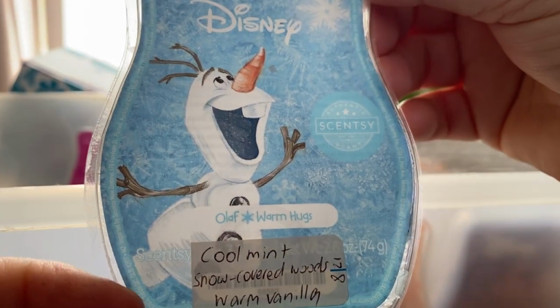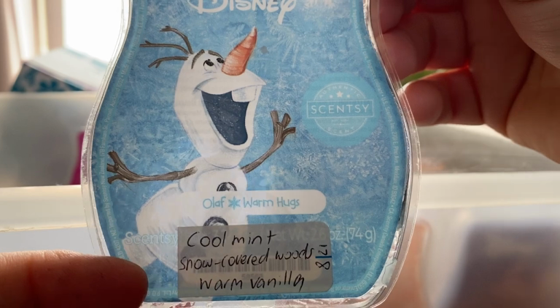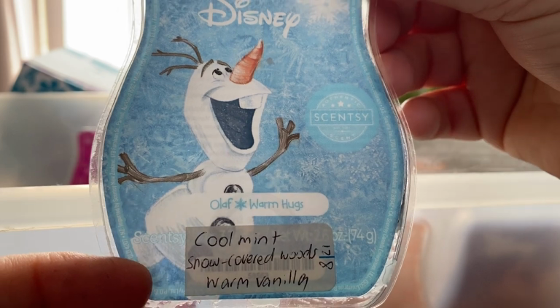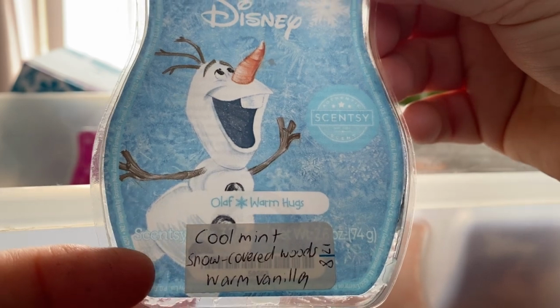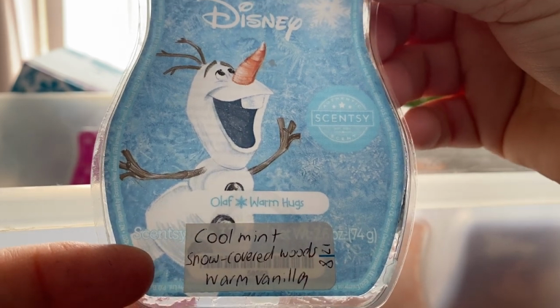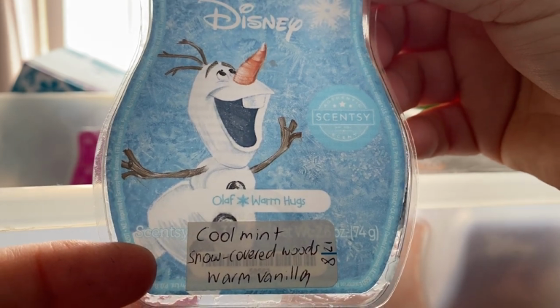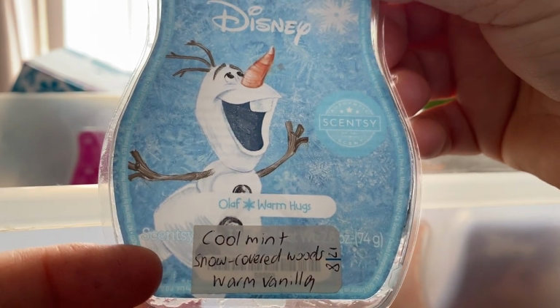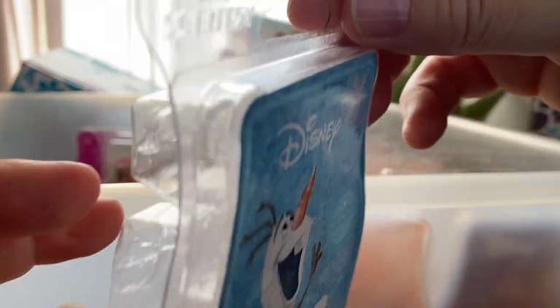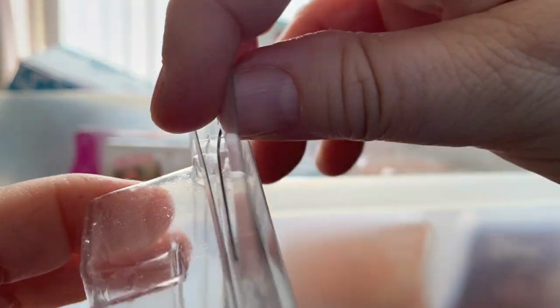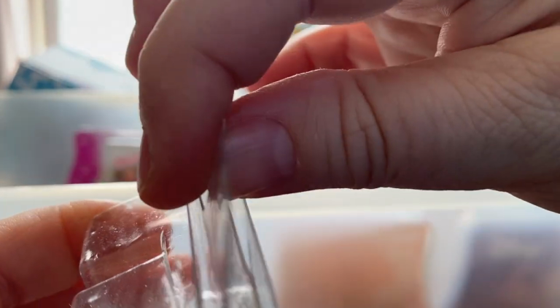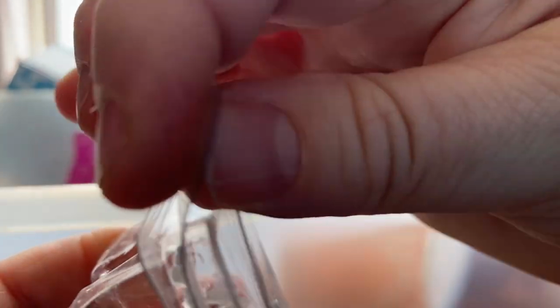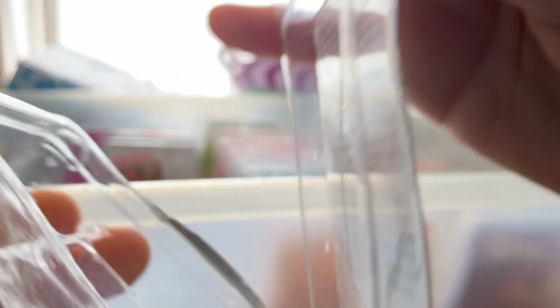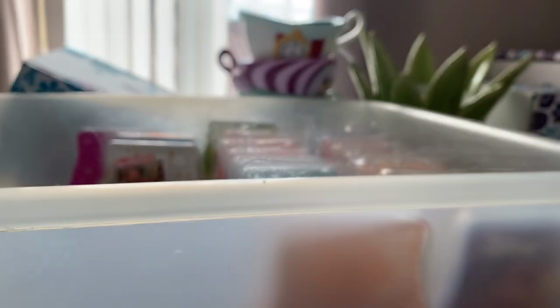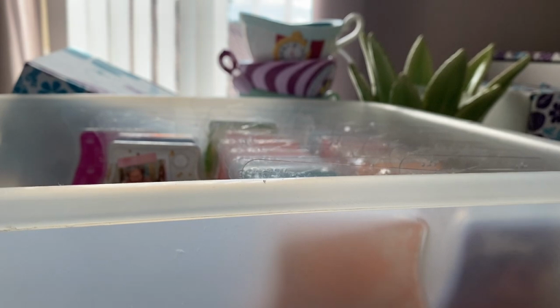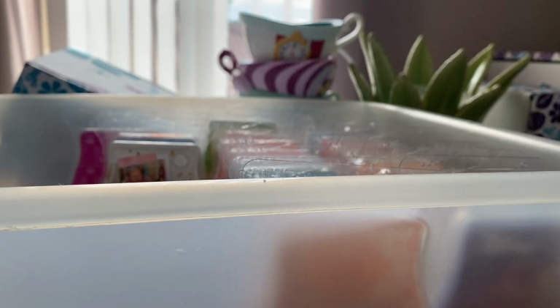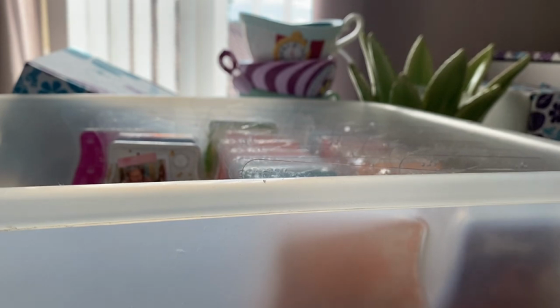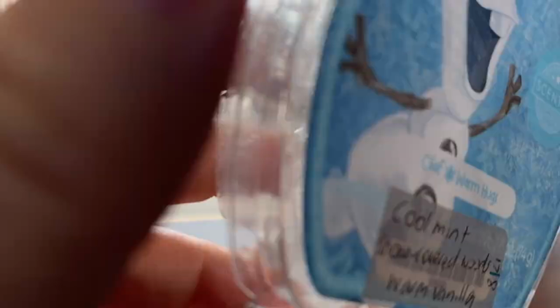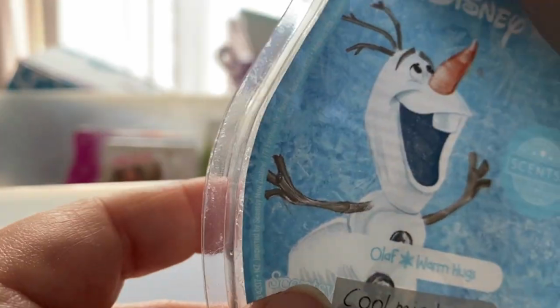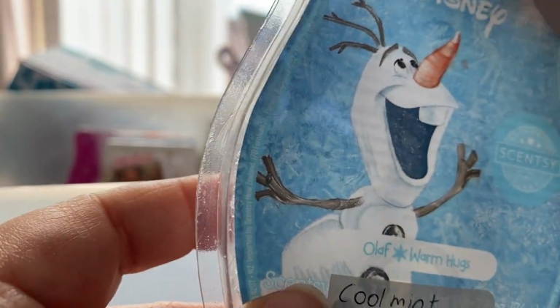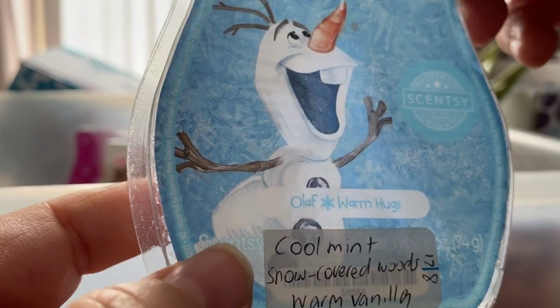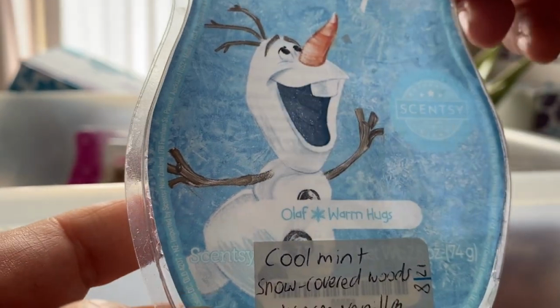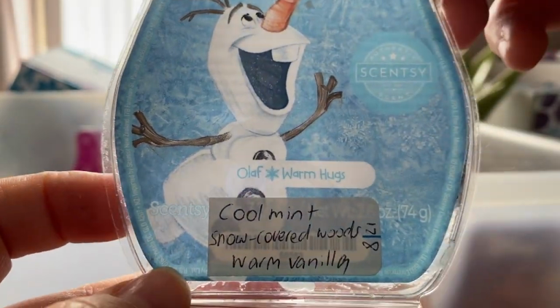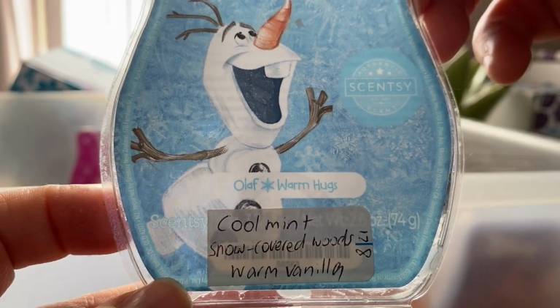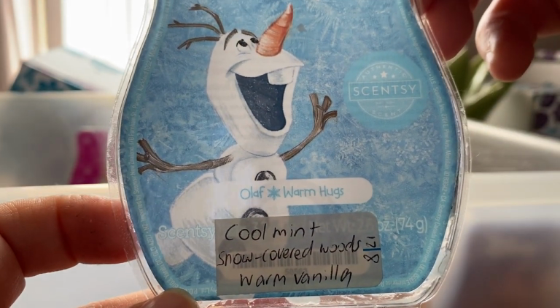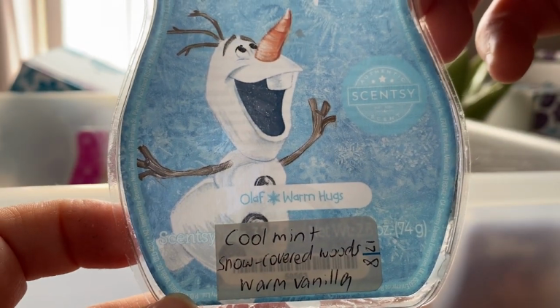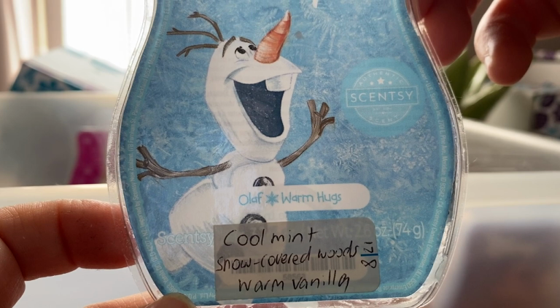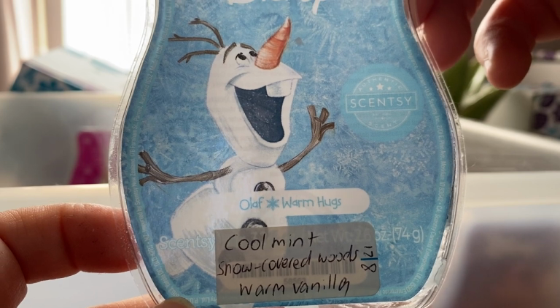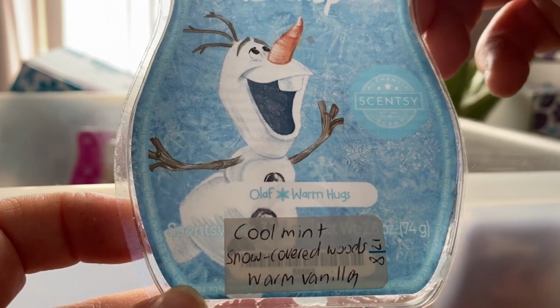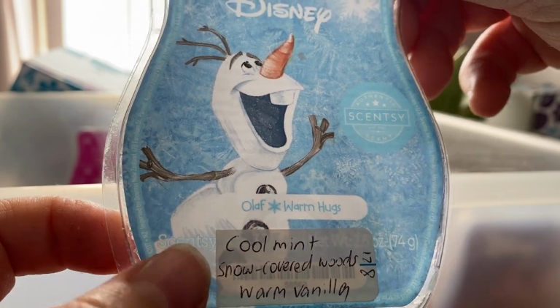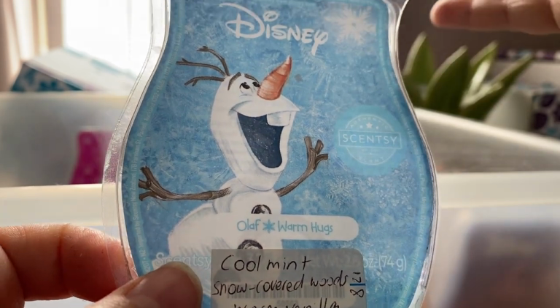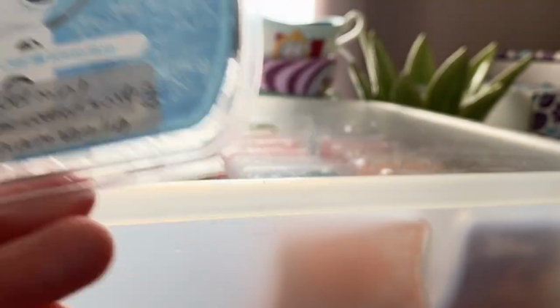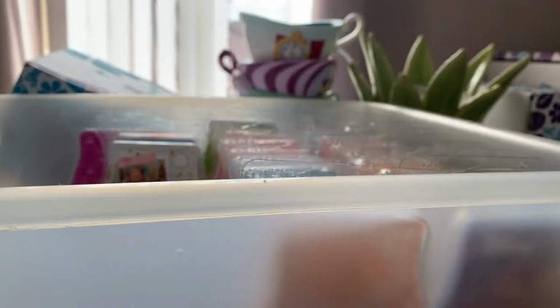Olaf Warm Hugs — it's cool mints, snow-covered woods and warm vanilla. It's like a sweet minty scent, not particularly strong but quite pleasant.